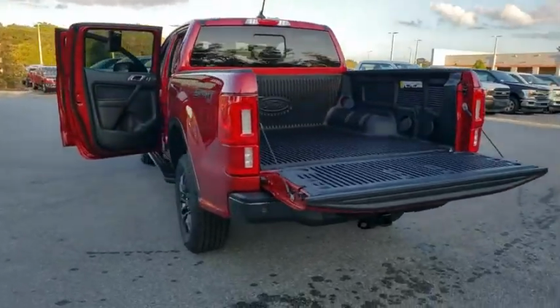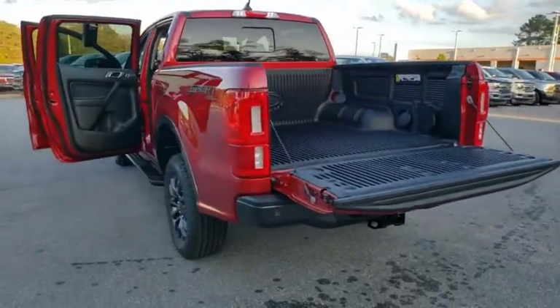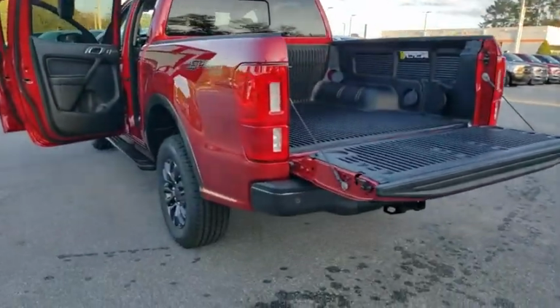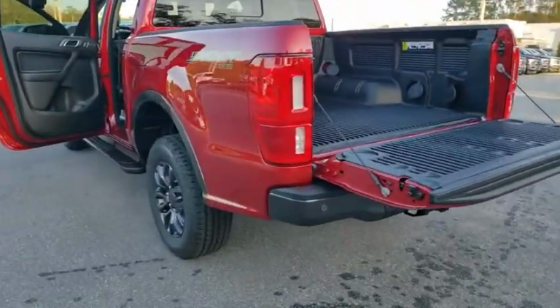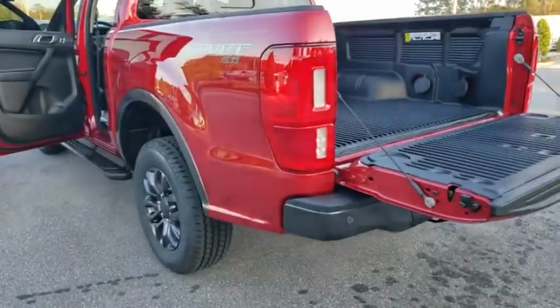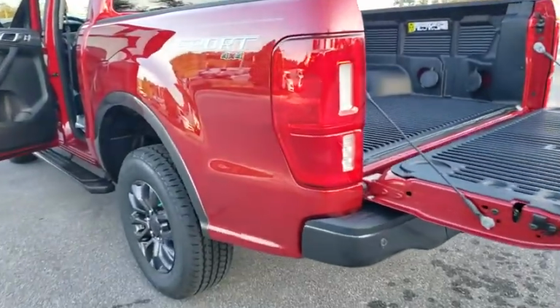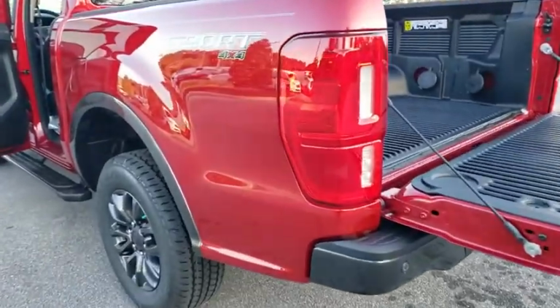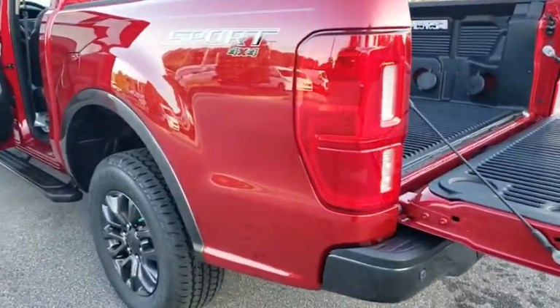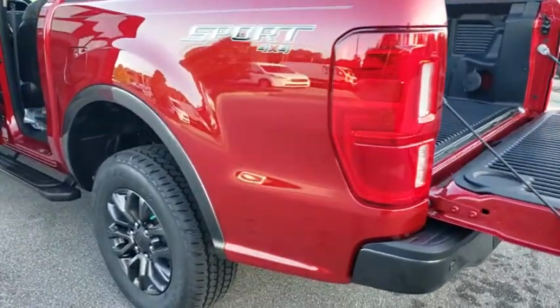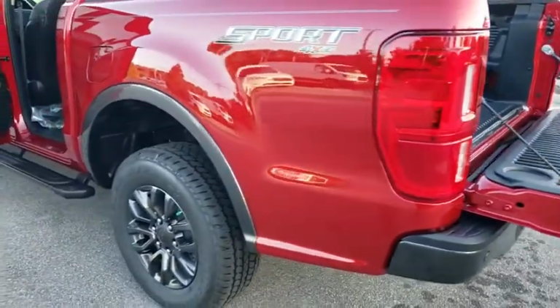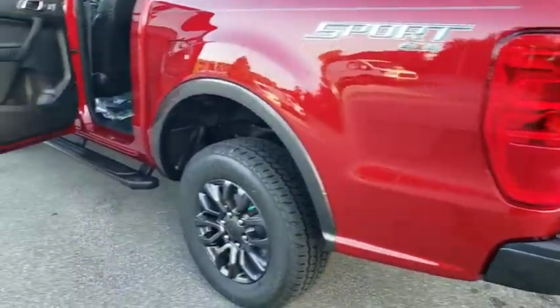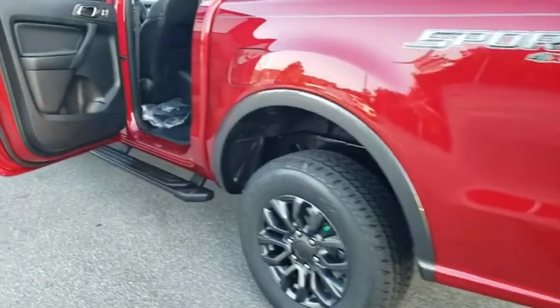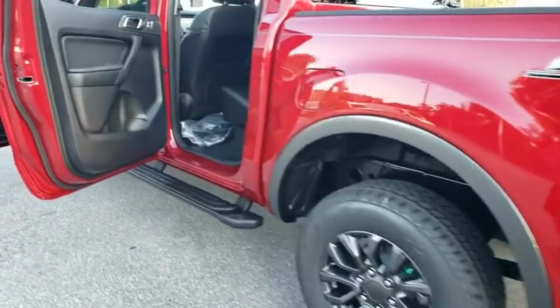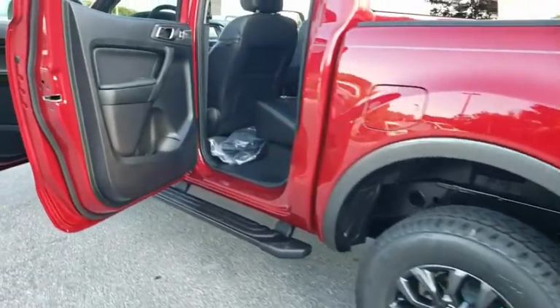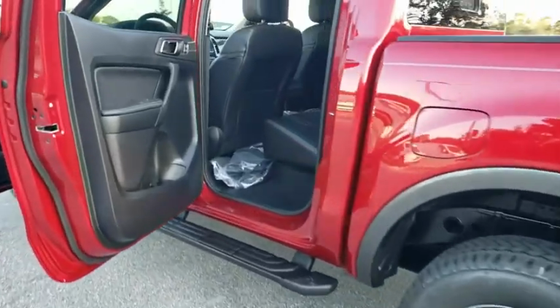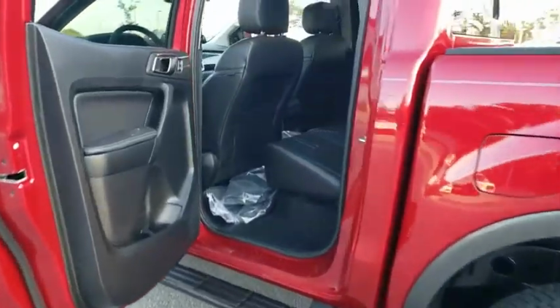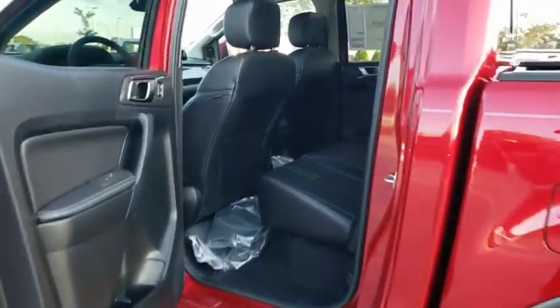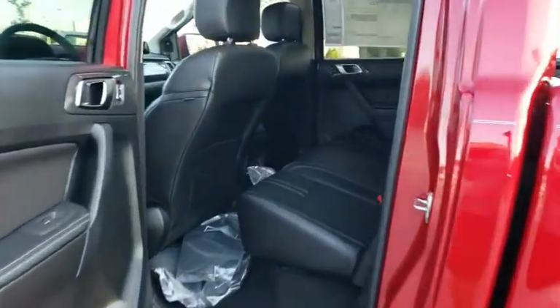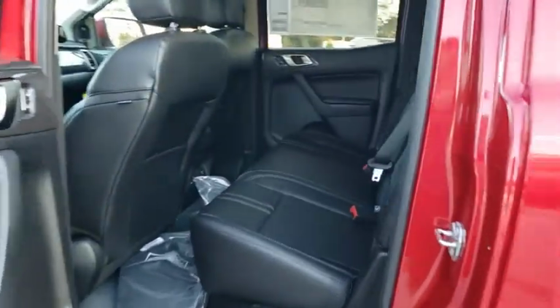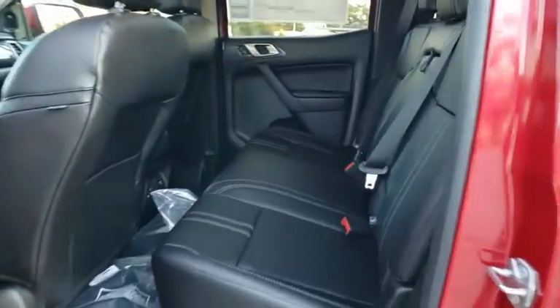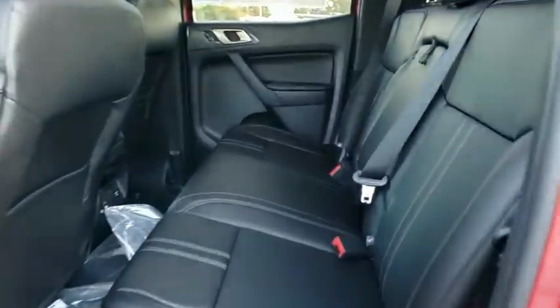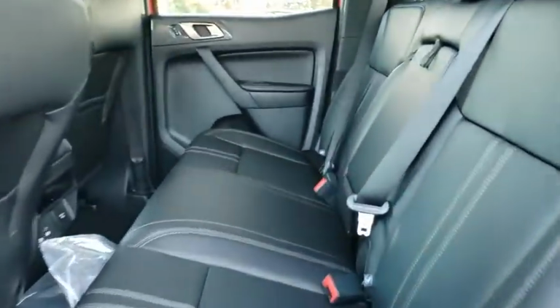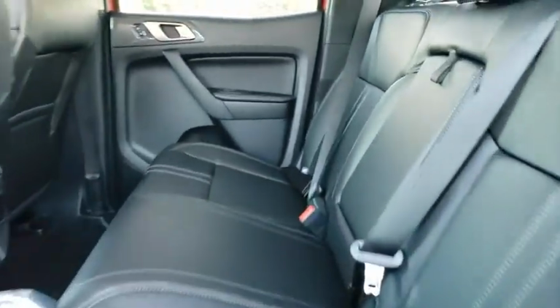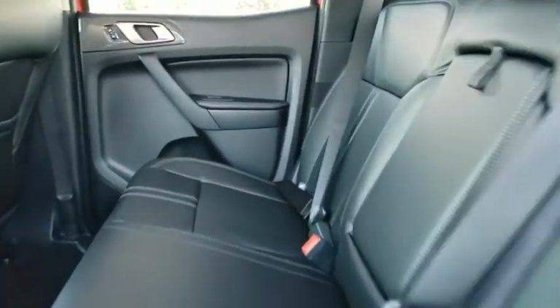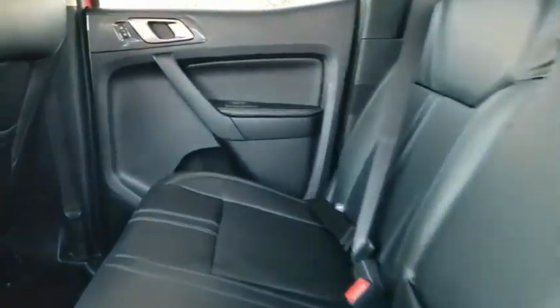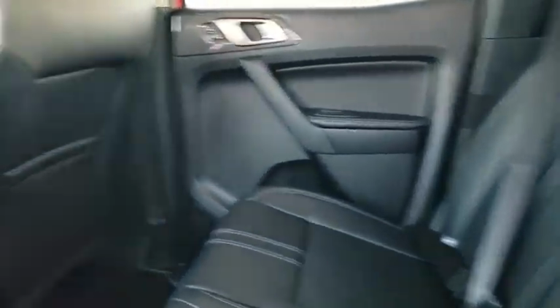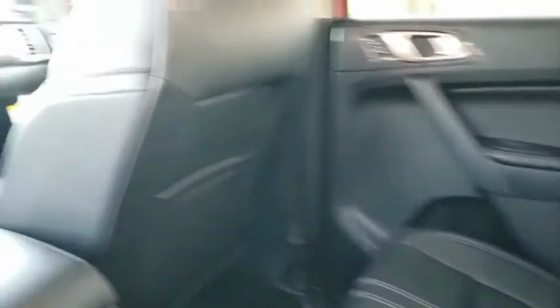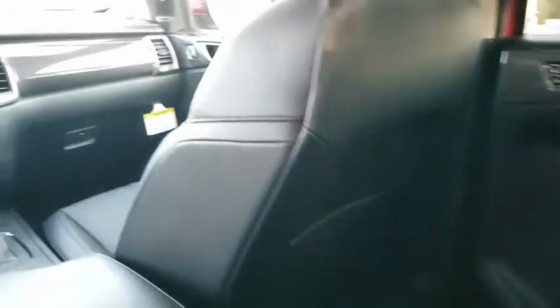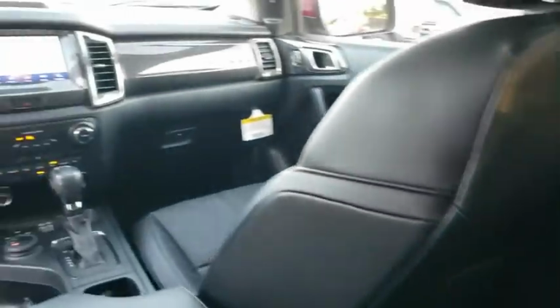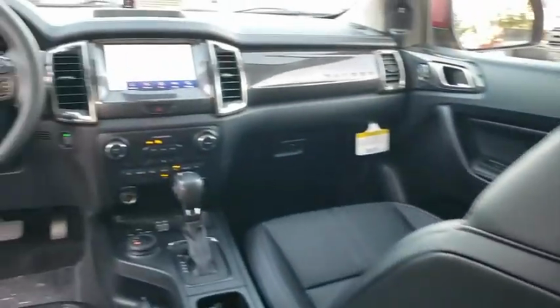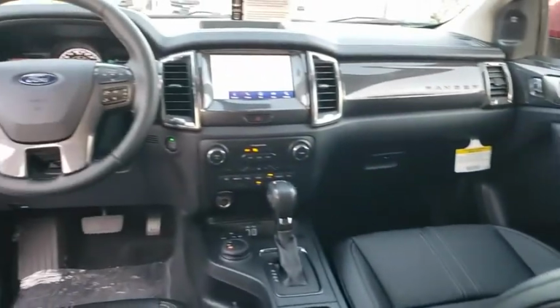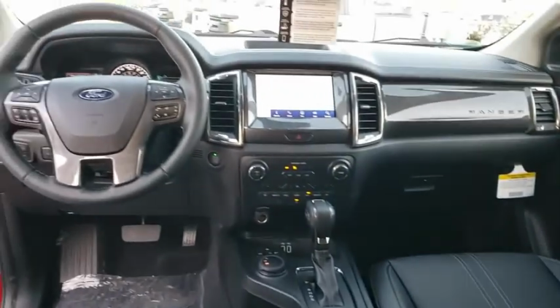Bluetooth, leather wrapped steering wheel, power steering, adjustable steering wheel, cruise control, floor mats, keyless start, auto dimming rear view mirror, aluminum wheels, four wheel disc brakes.